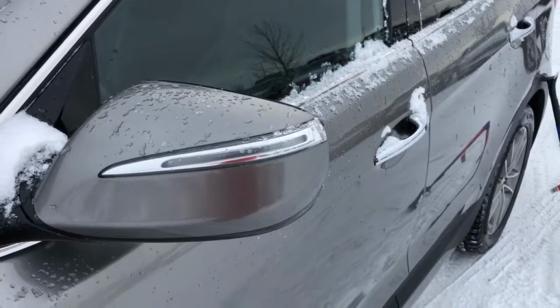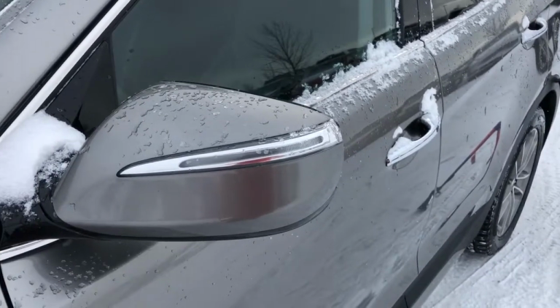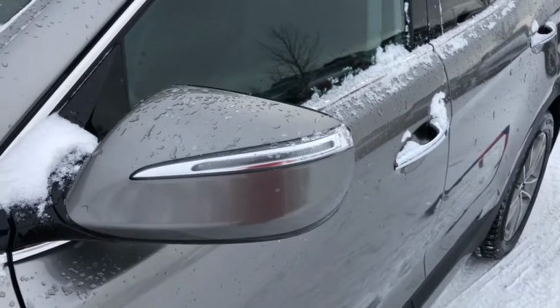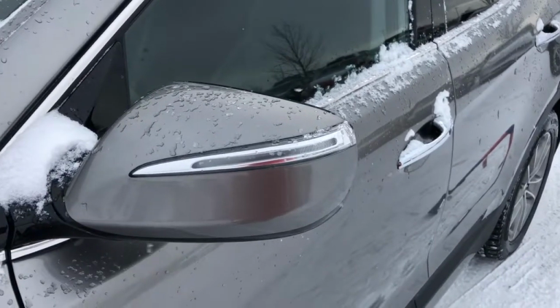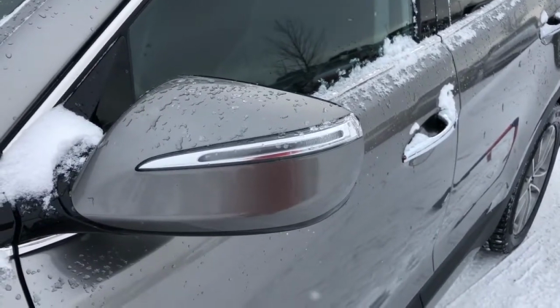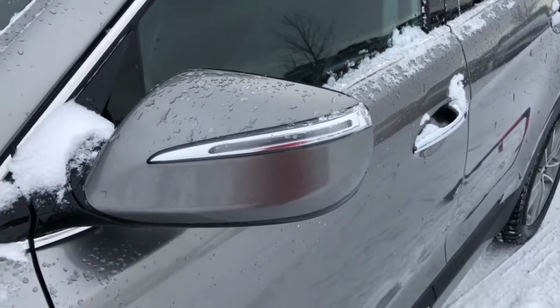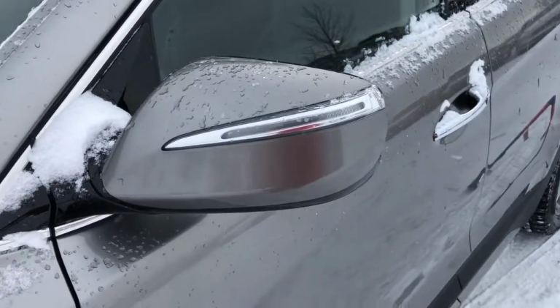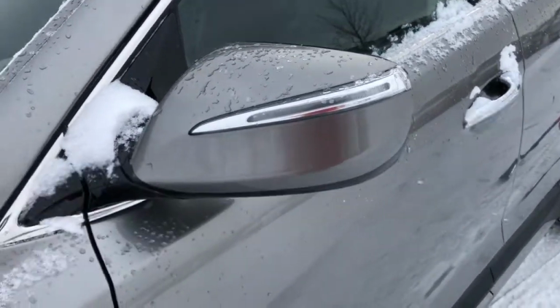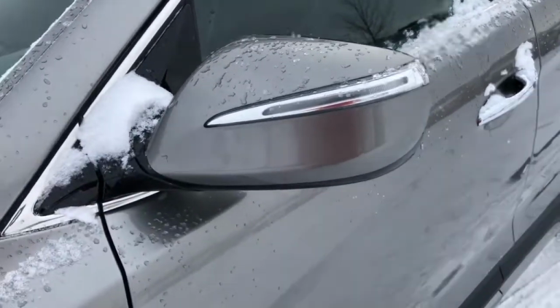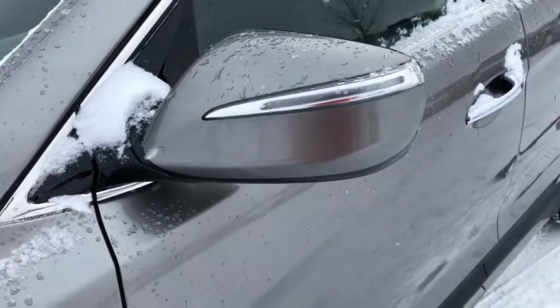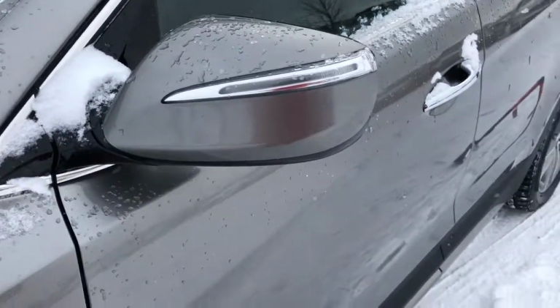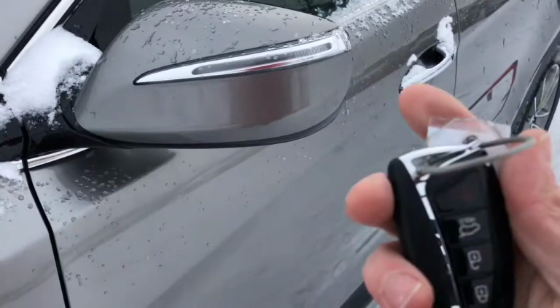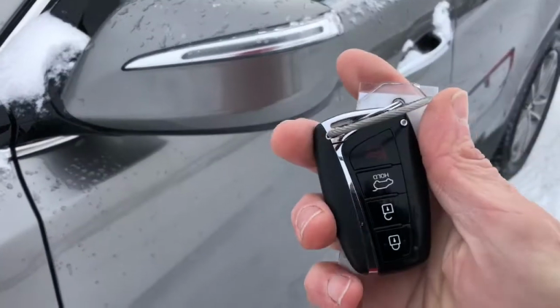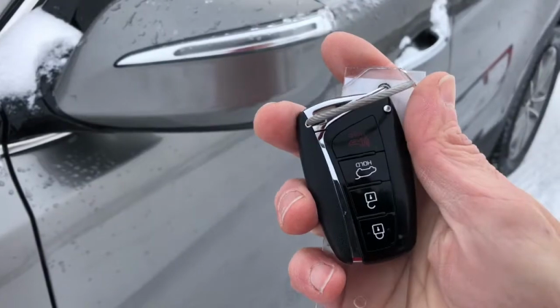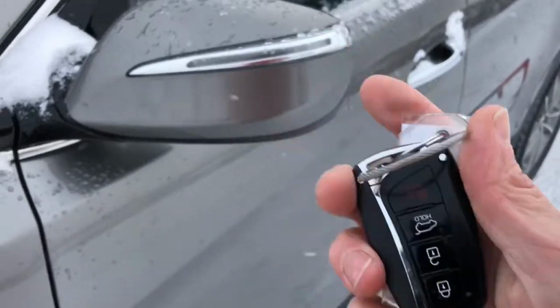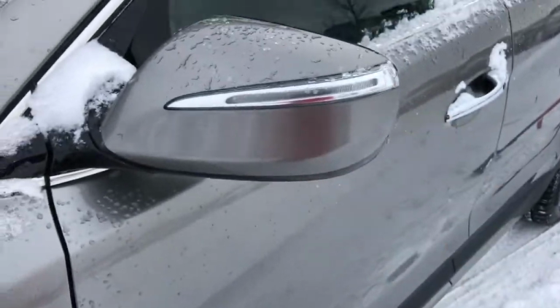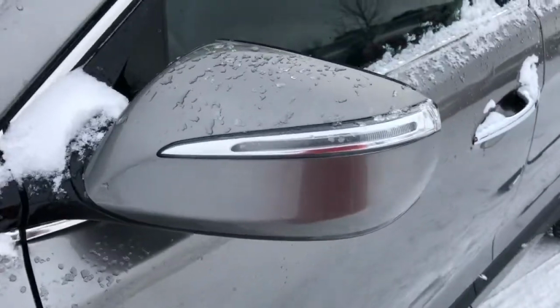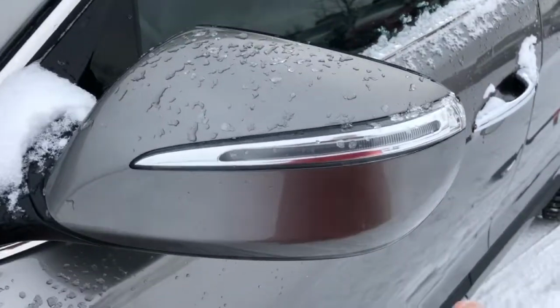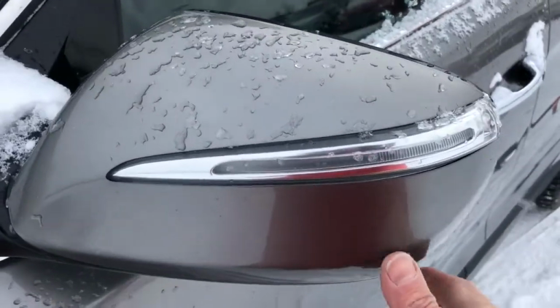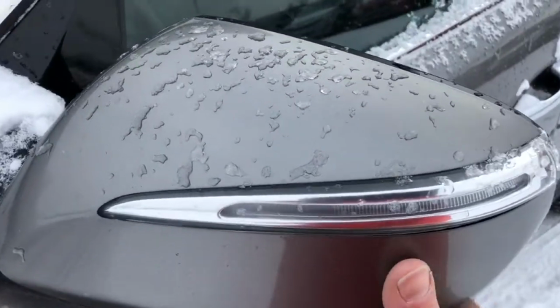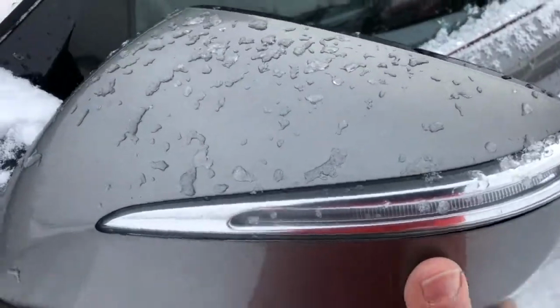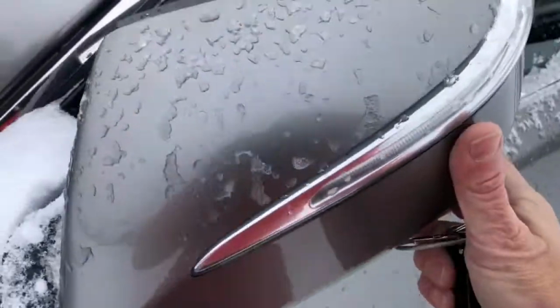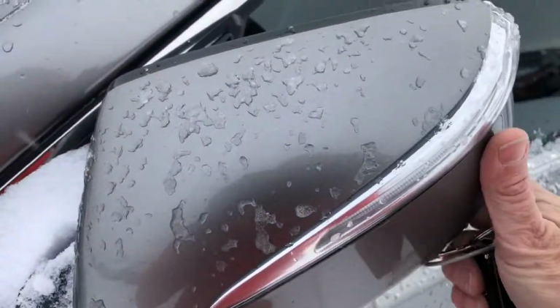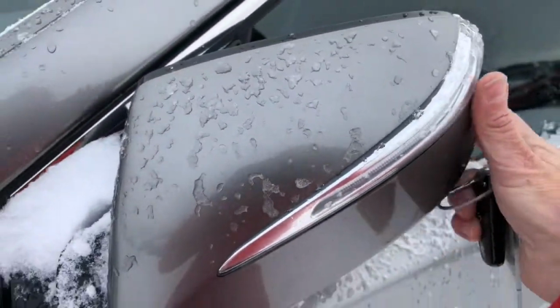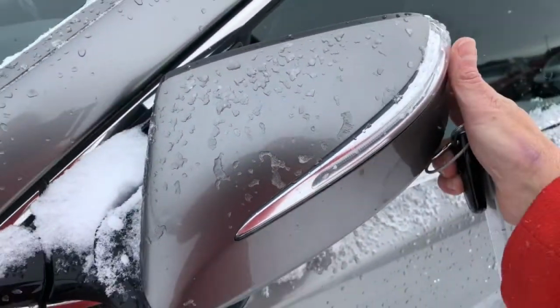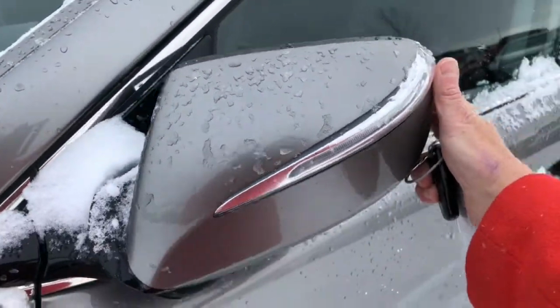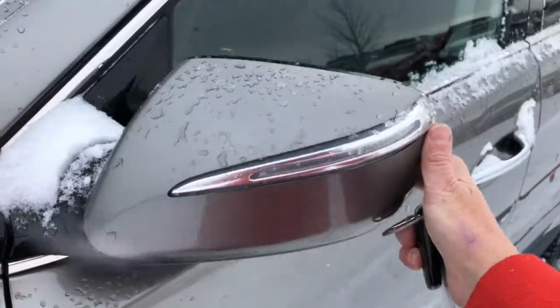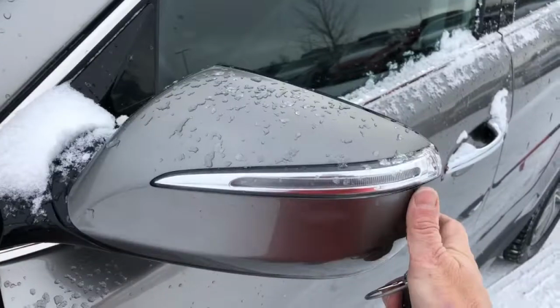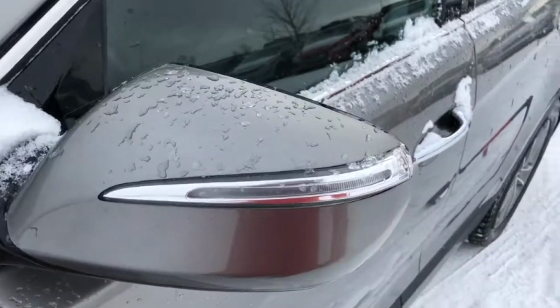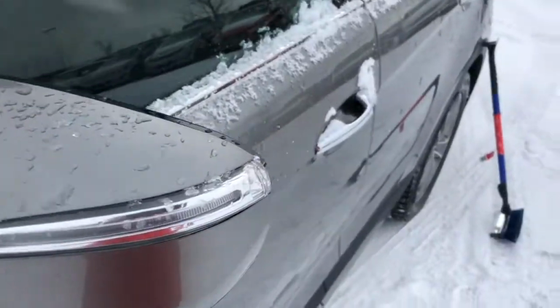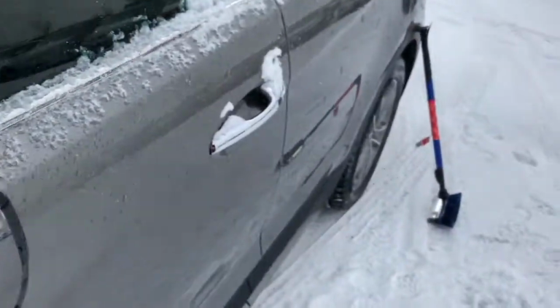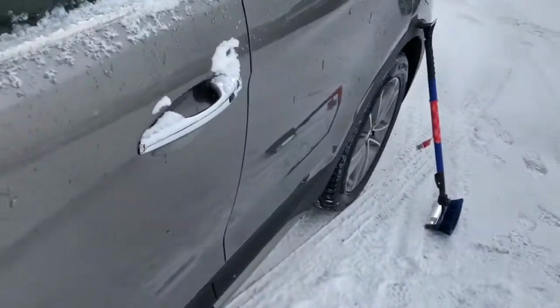It does come with a proximity key right here, and the mirrors have signal light indicators on them and they fold up really nicely to get into those tight parking spots.